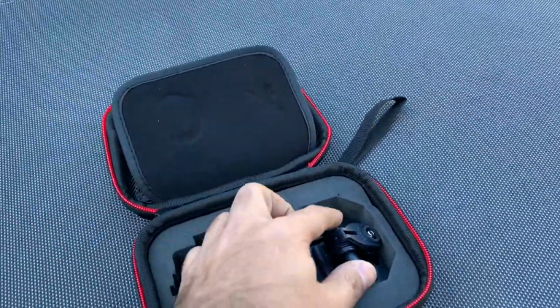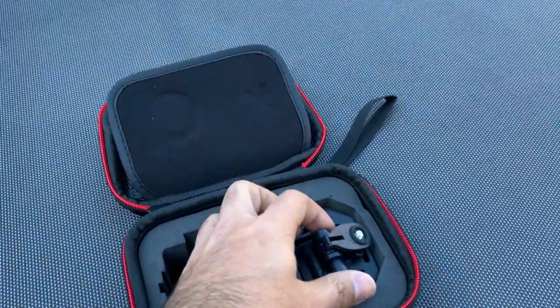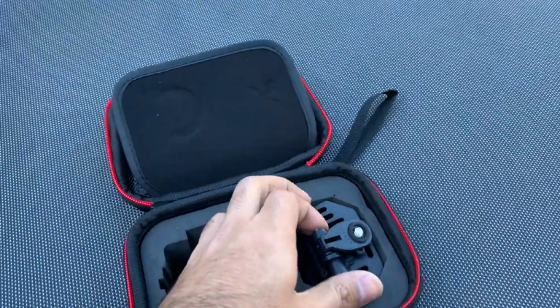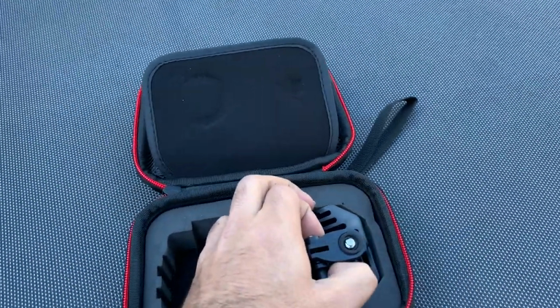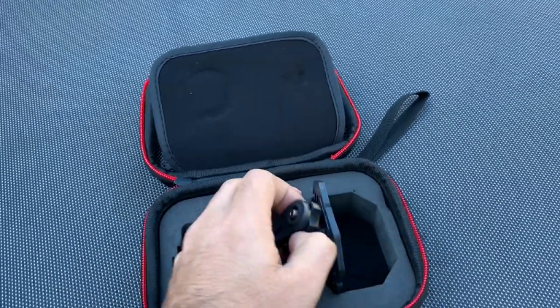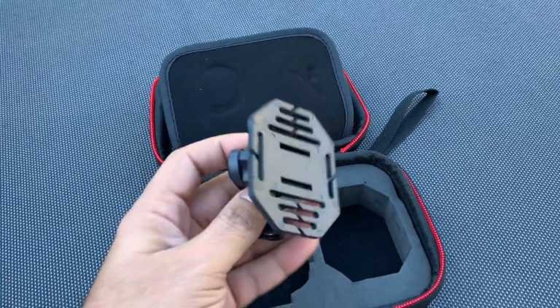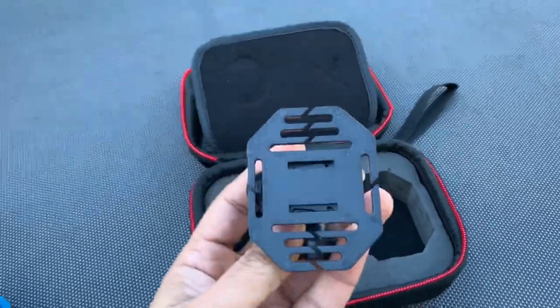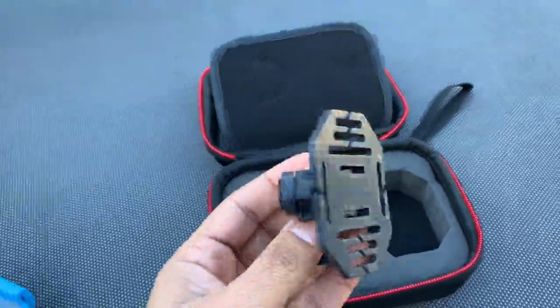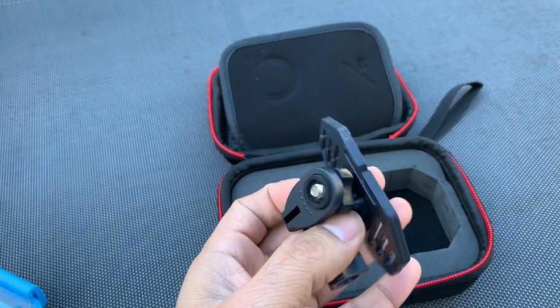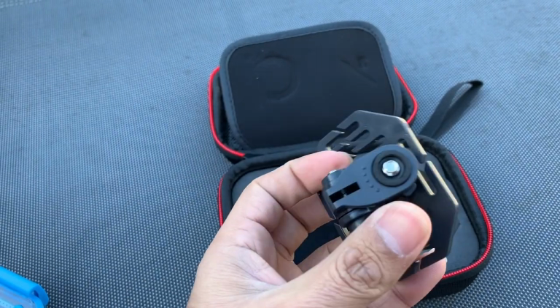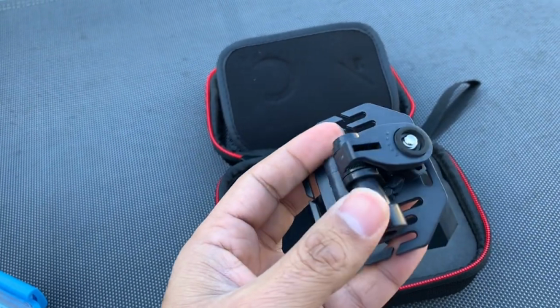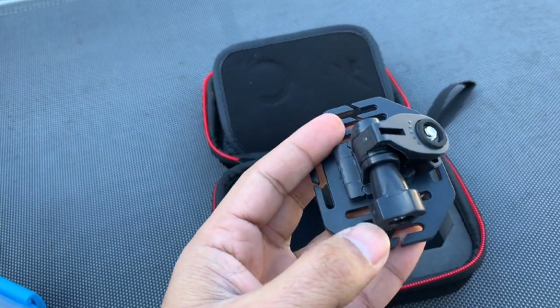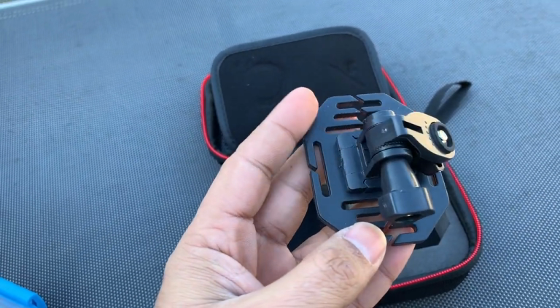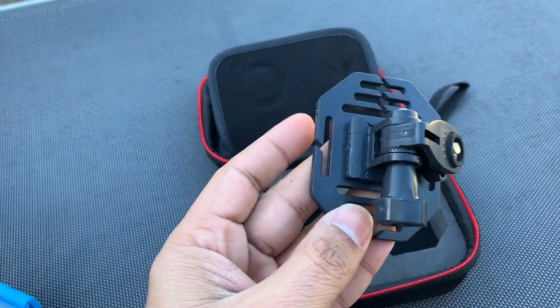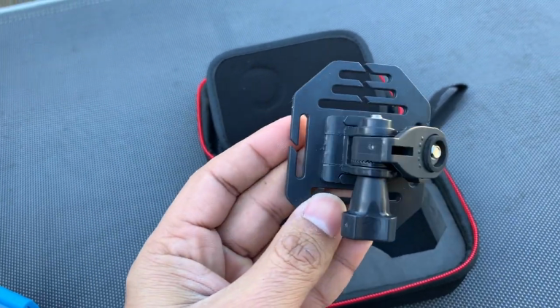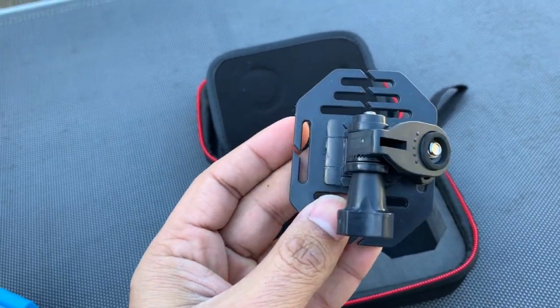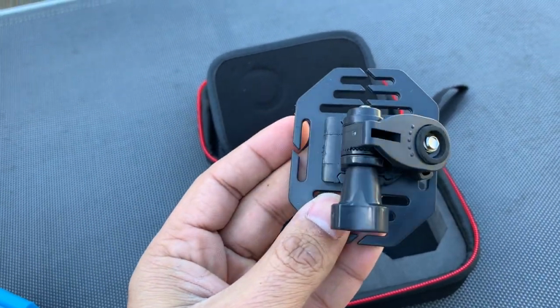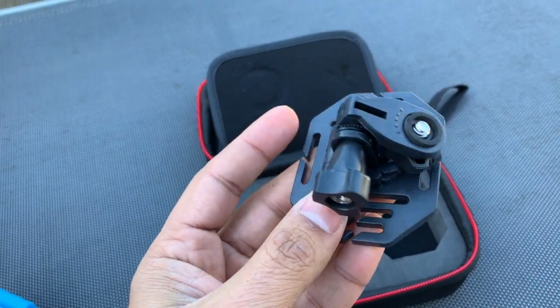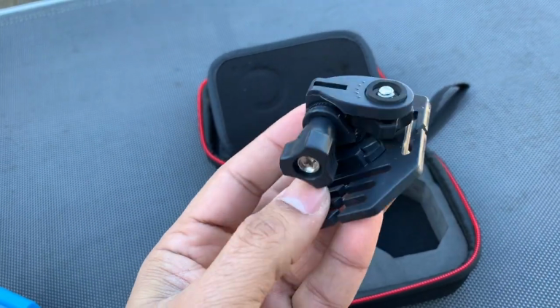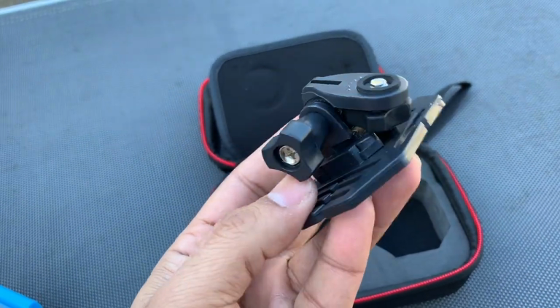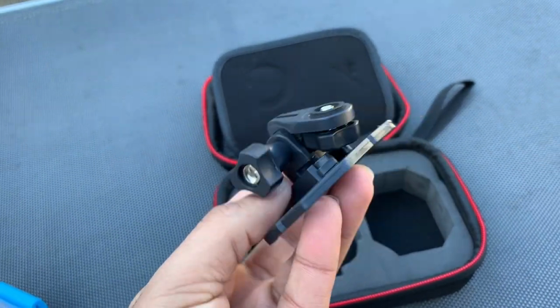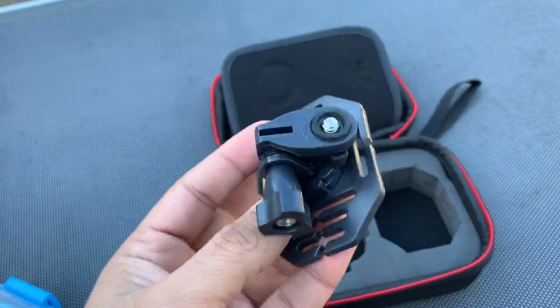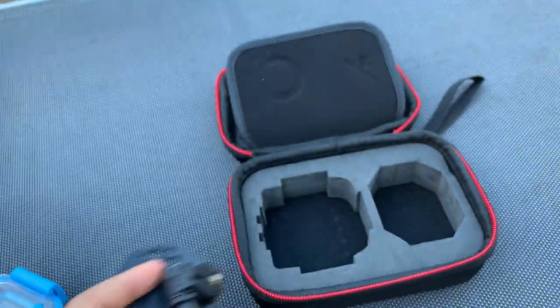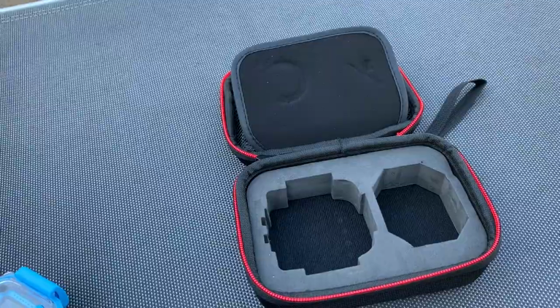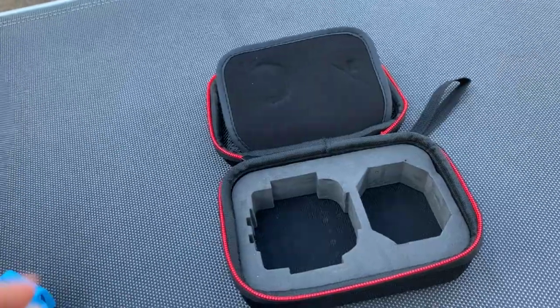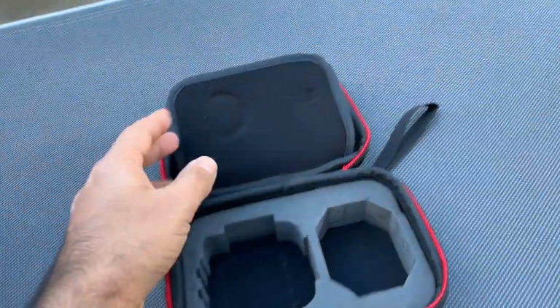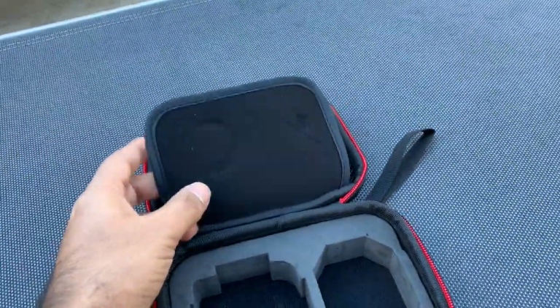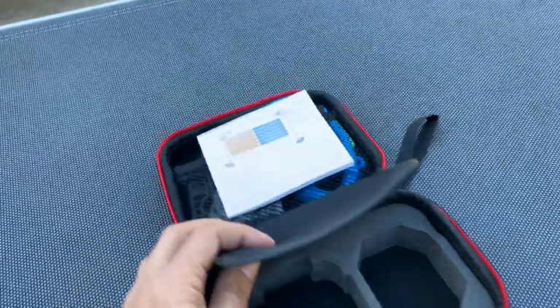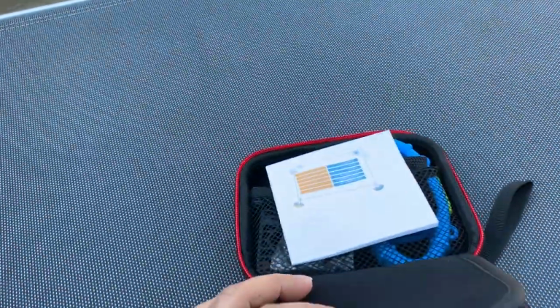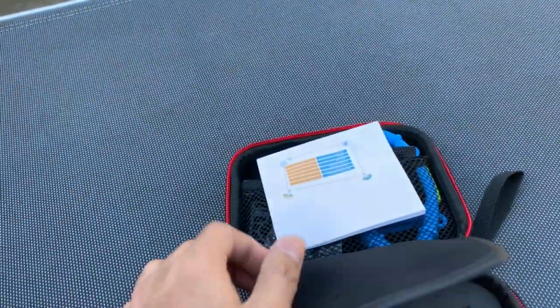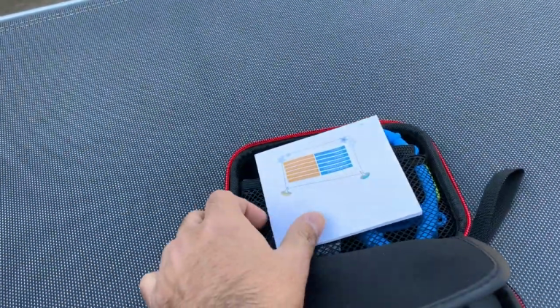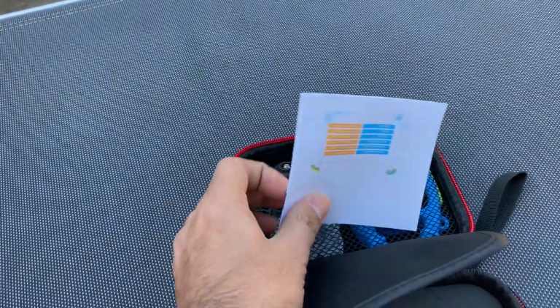This accessory is for mounting the camera on a tripod, which is really nice. Let's see what else is in here.